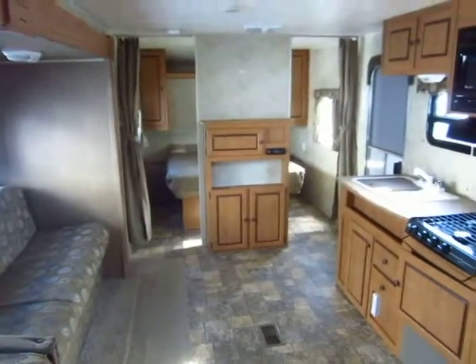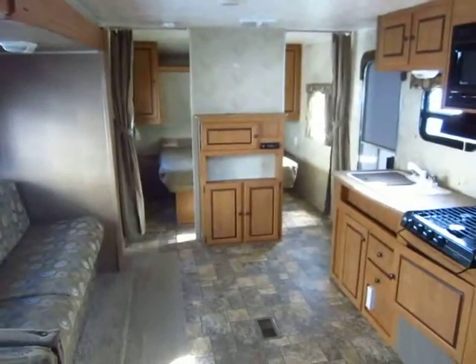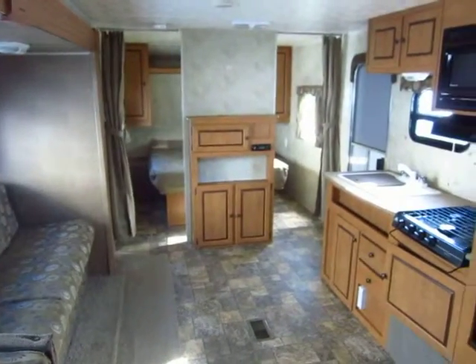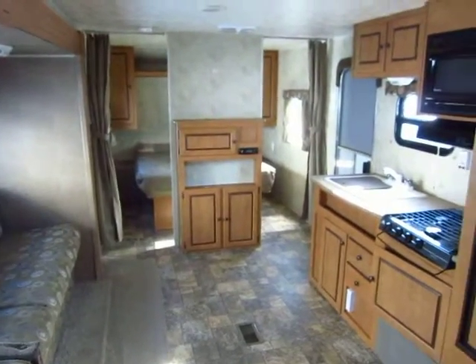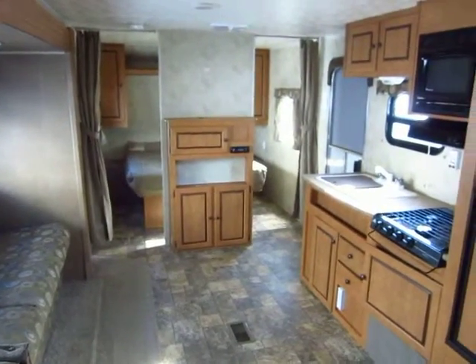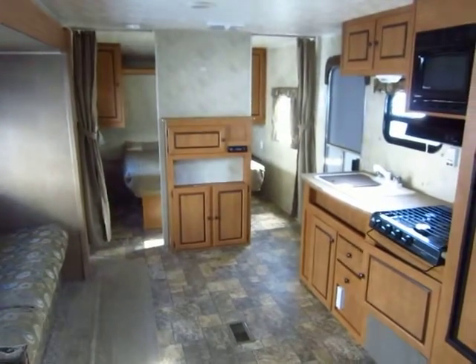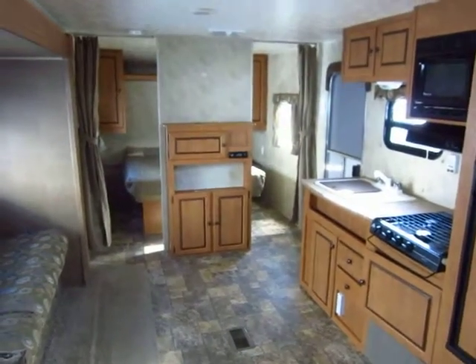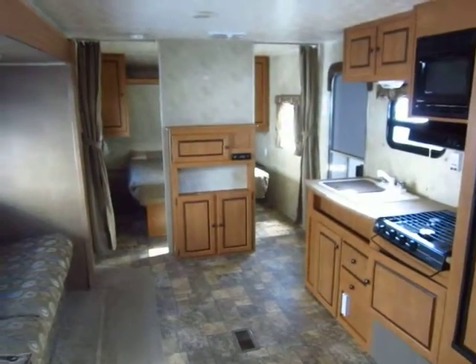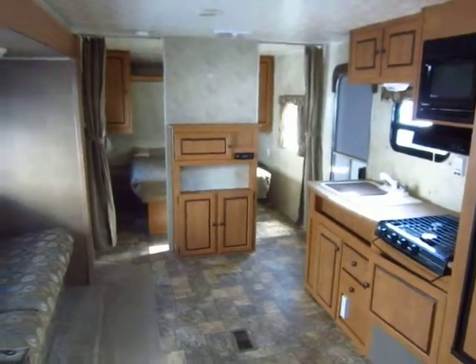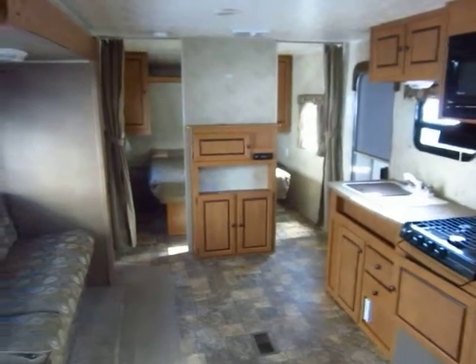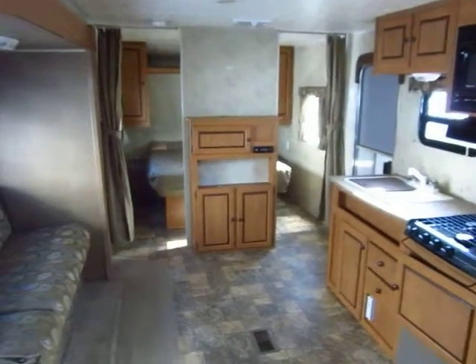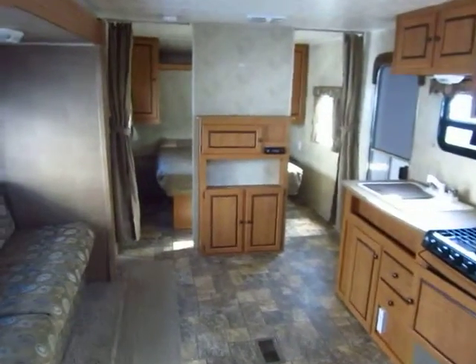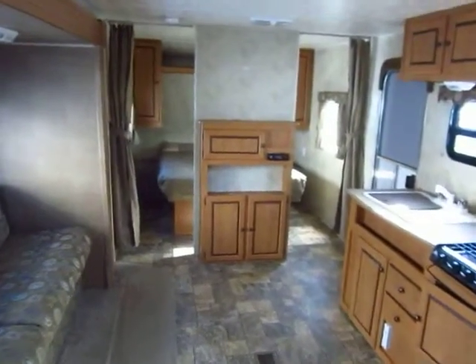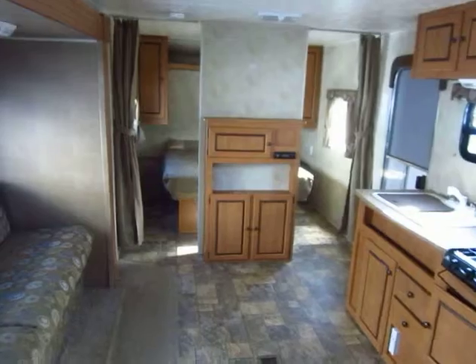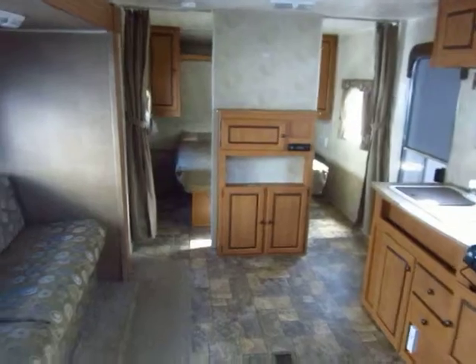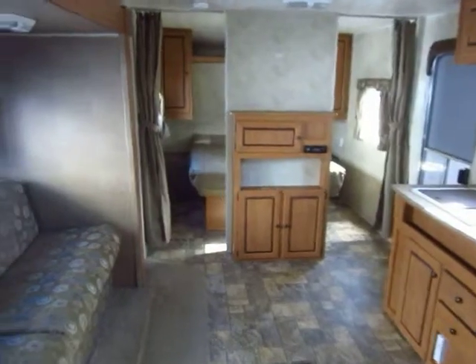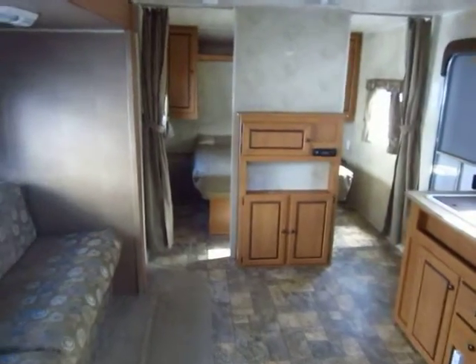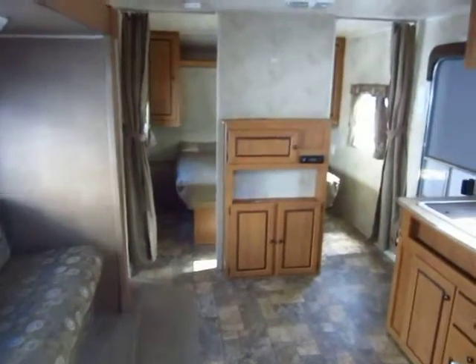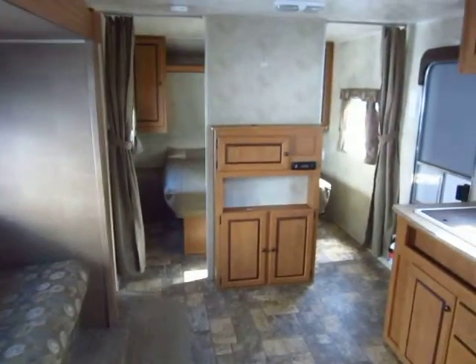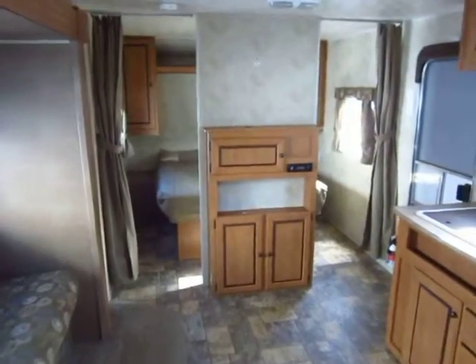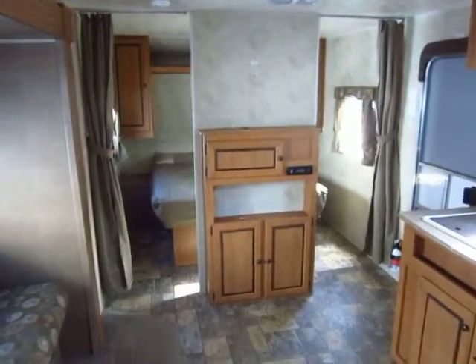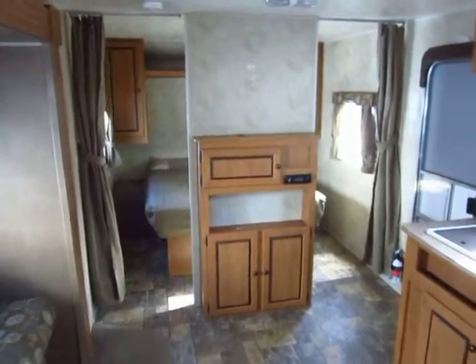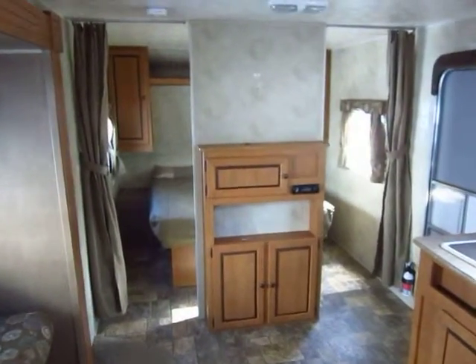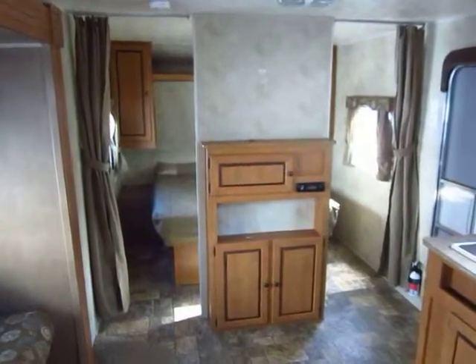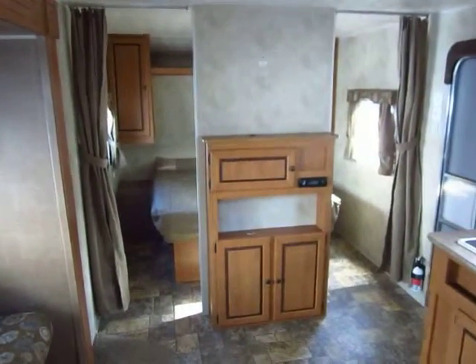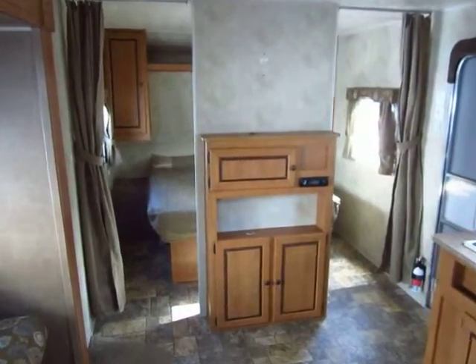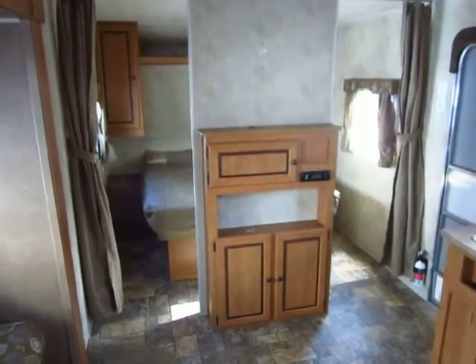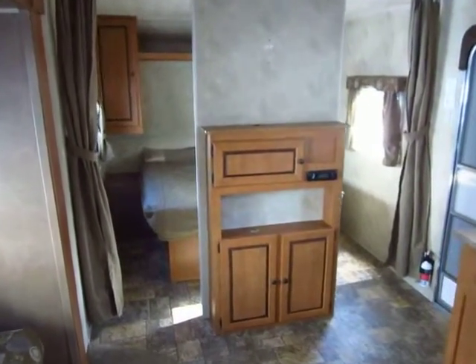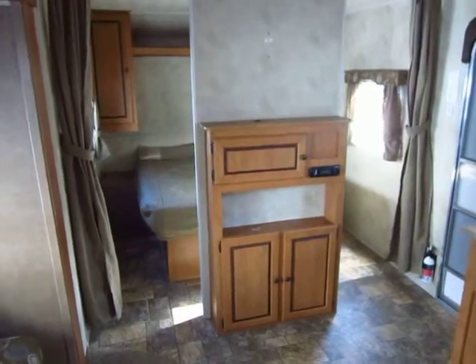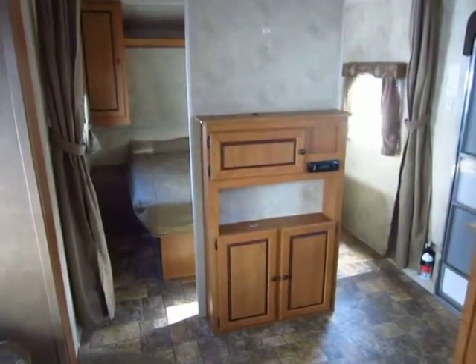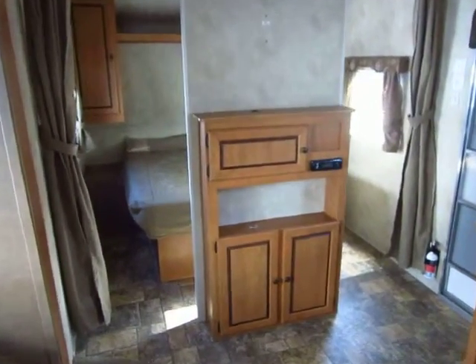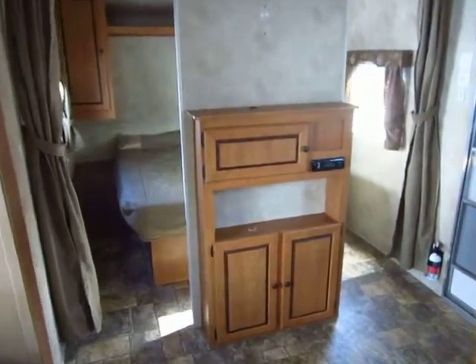We do trades, financing, and hitching accessories — we do everything here. It's a very easy one-stop shop. It's why we're the largest independent RV dealer in Michigan today.